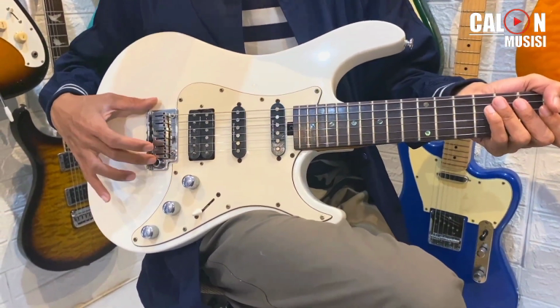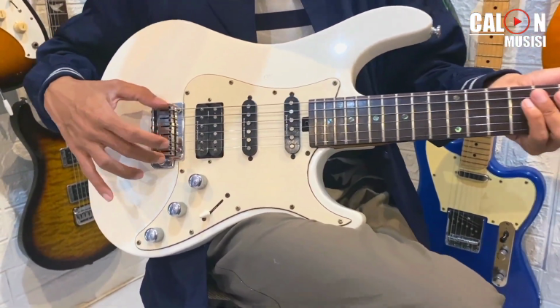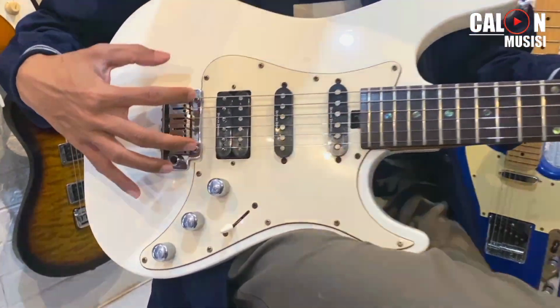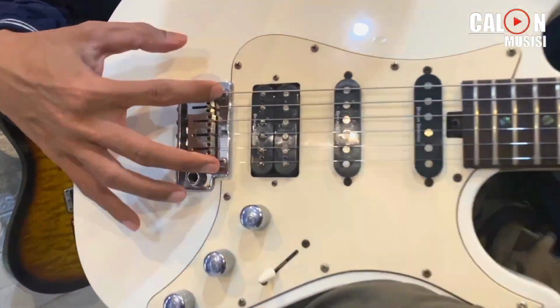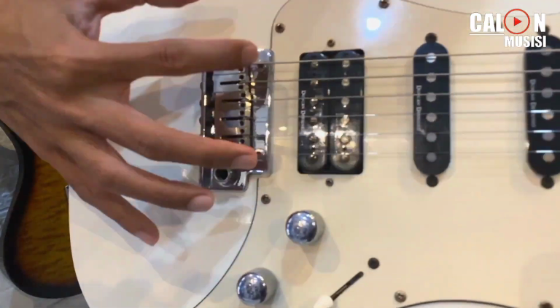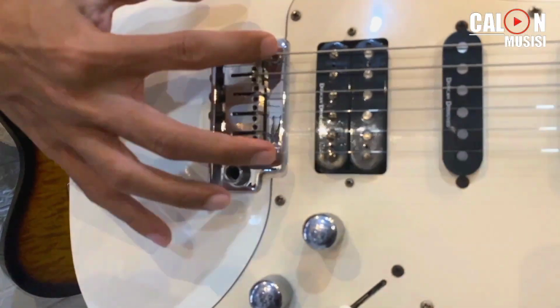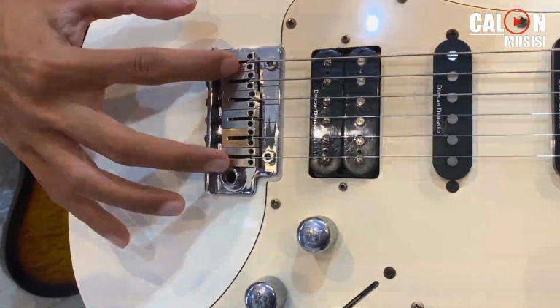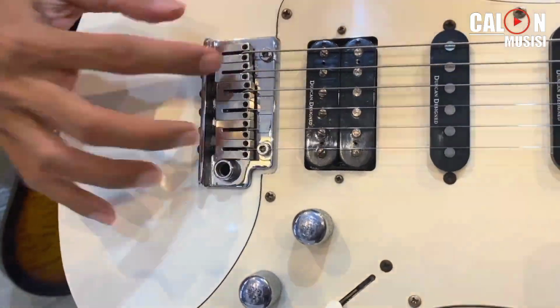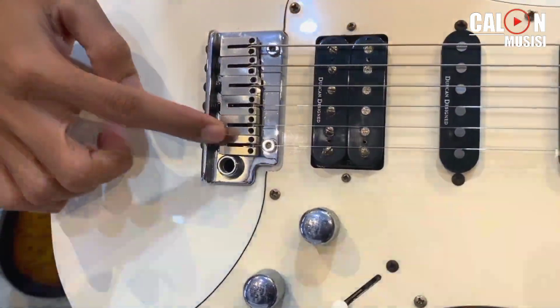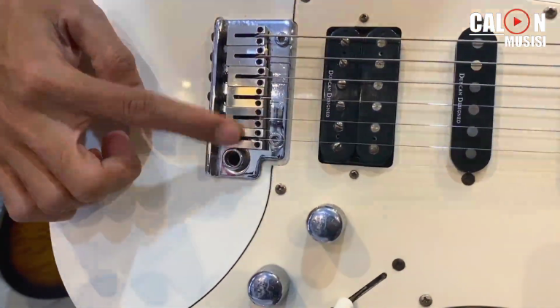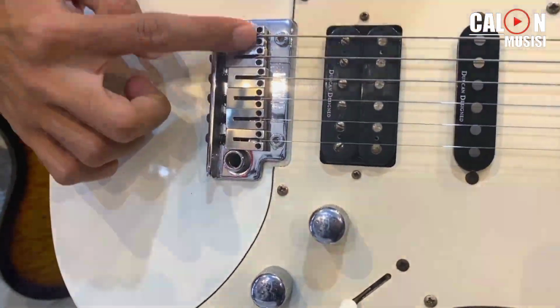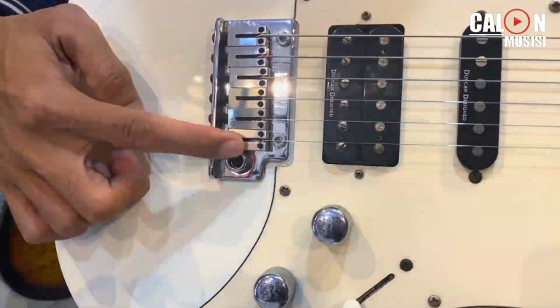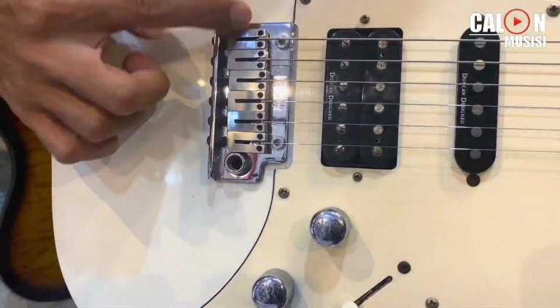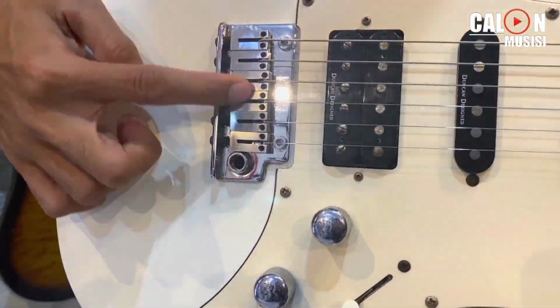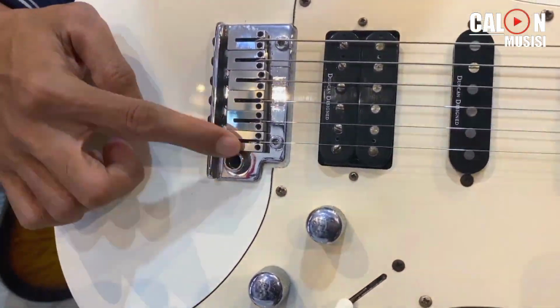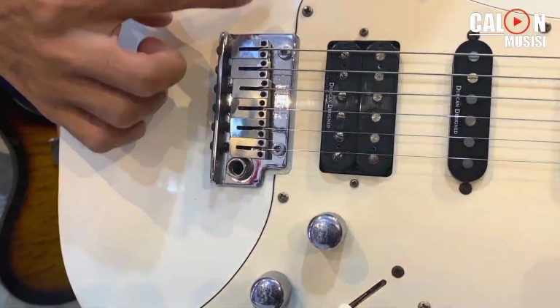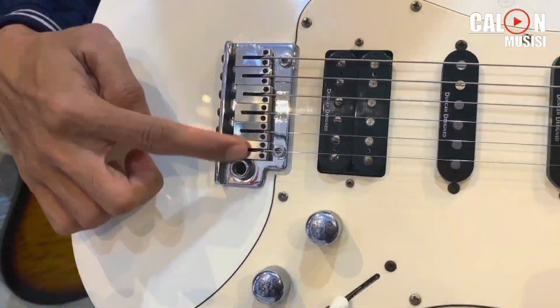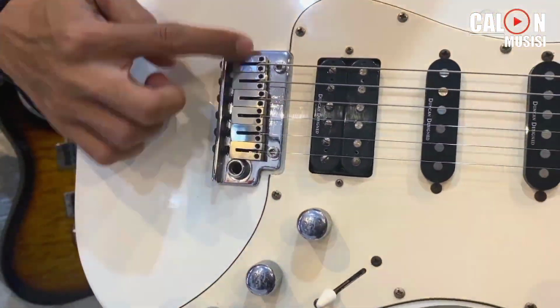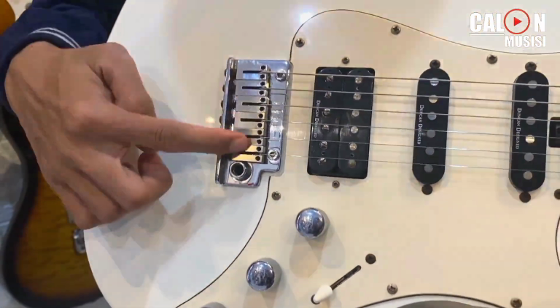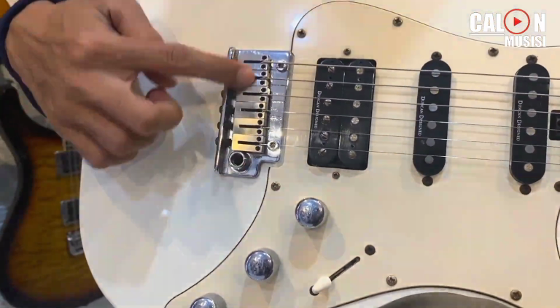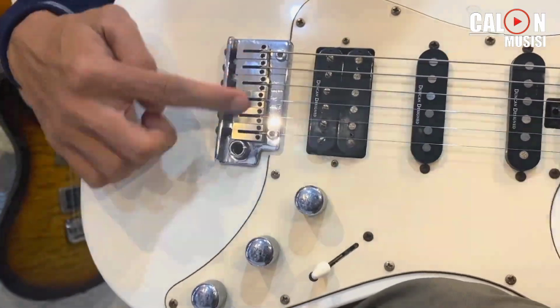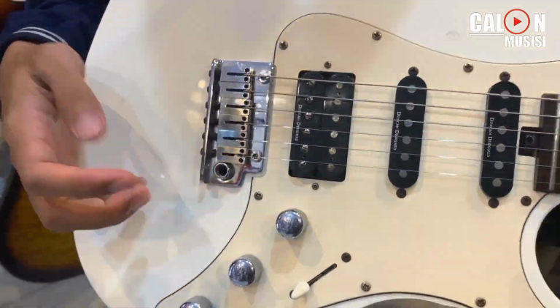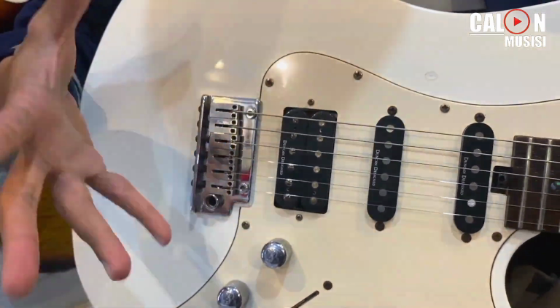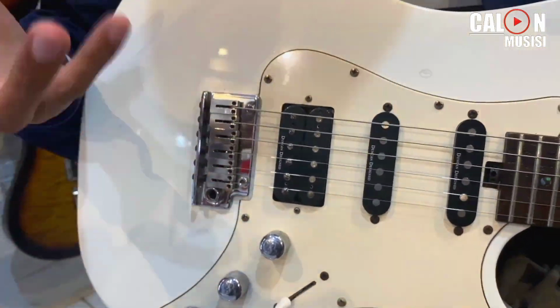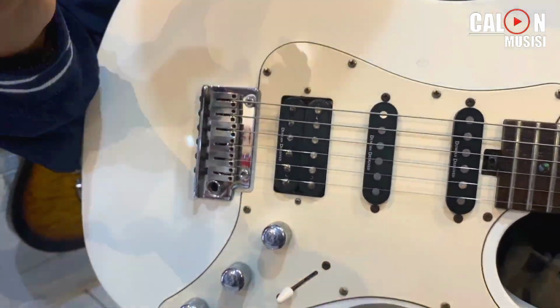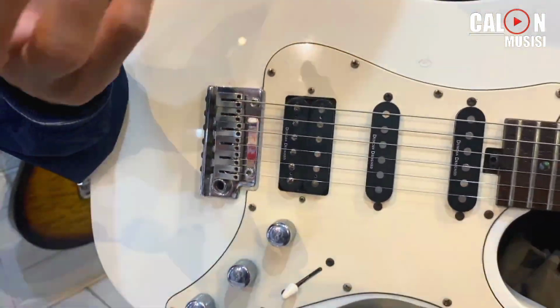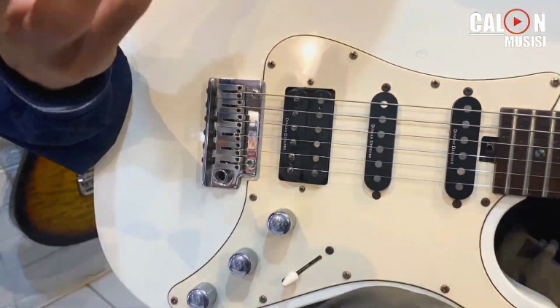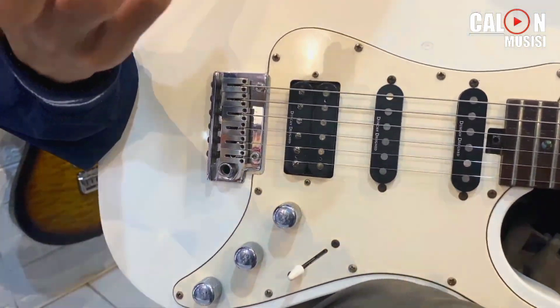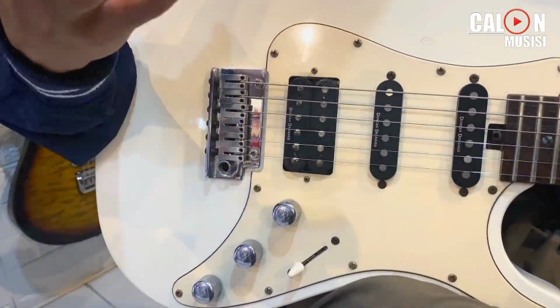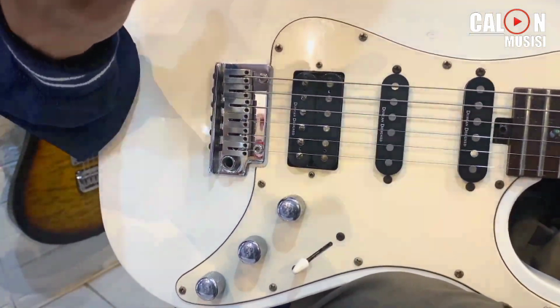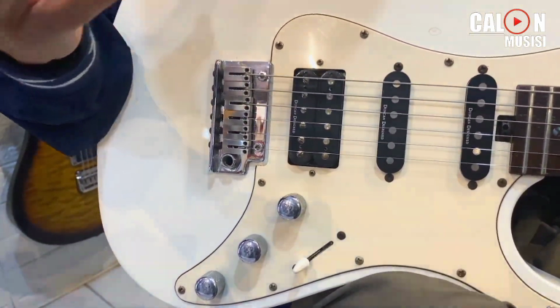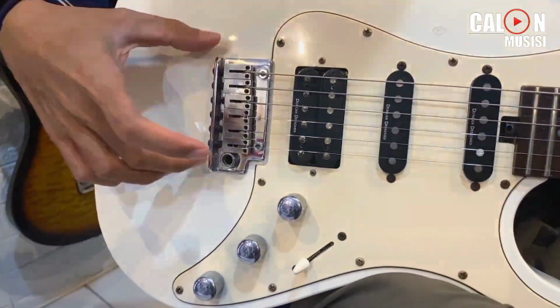Terus, 2 point pivot bridge-nya. Dan block-nya wah, asik banget. Sadel-nya kayak sadel-sadel mahal.